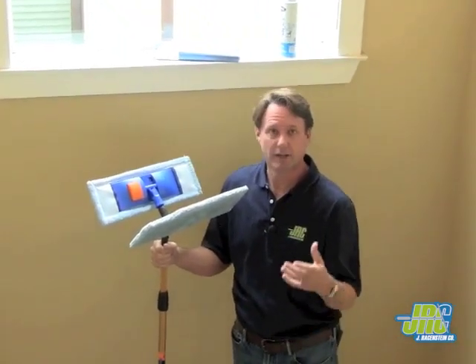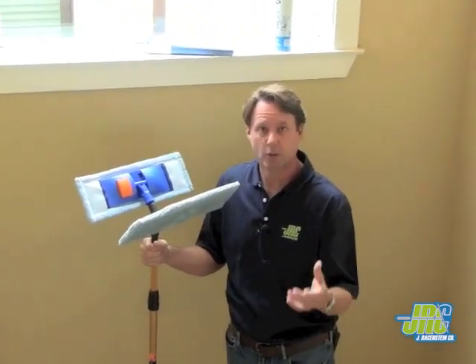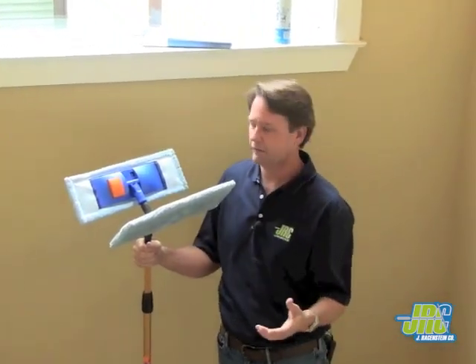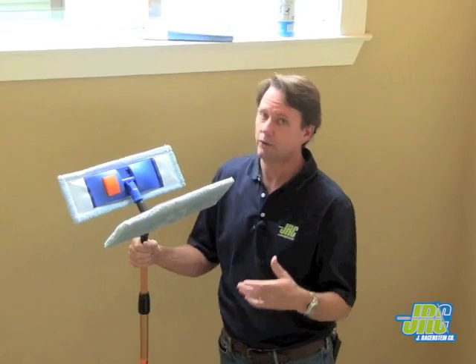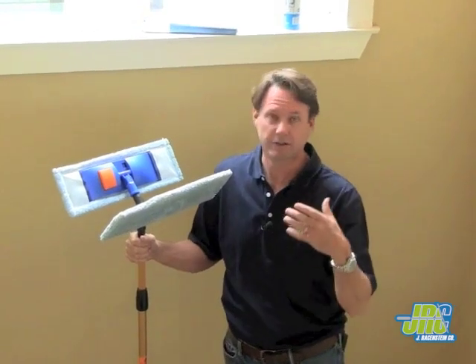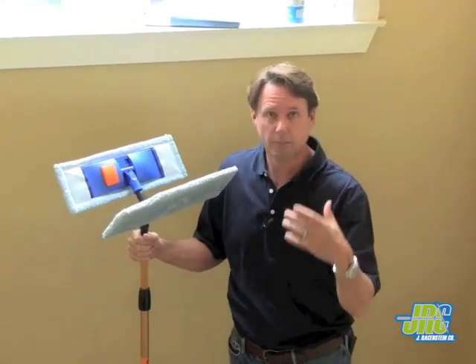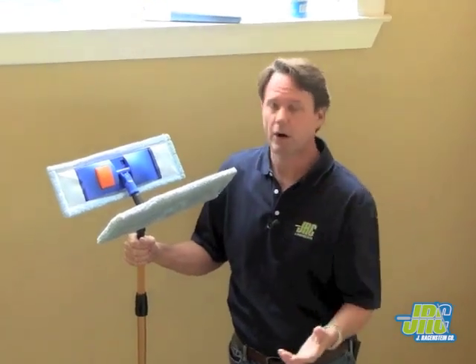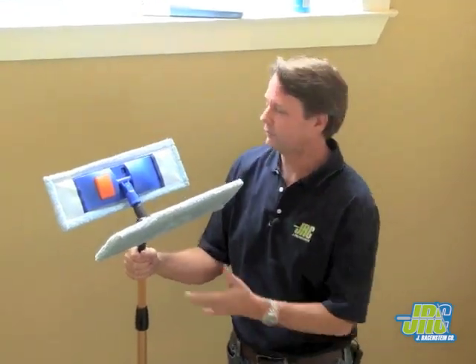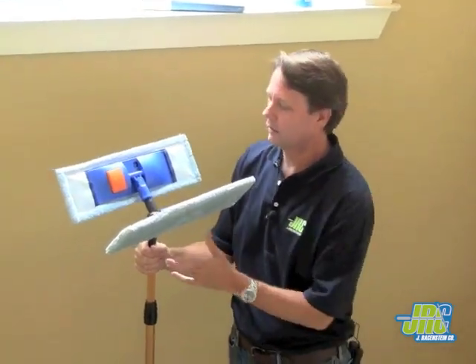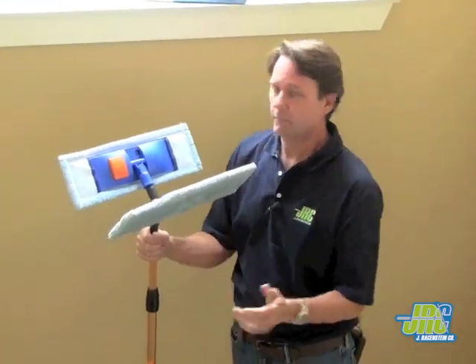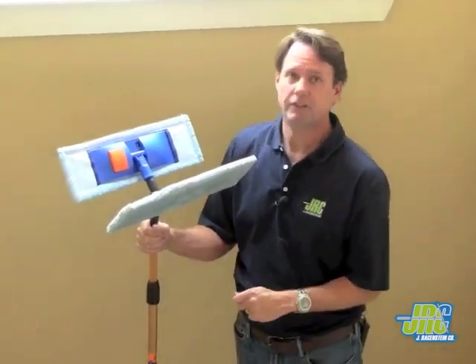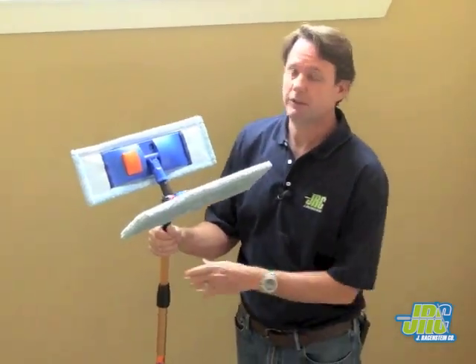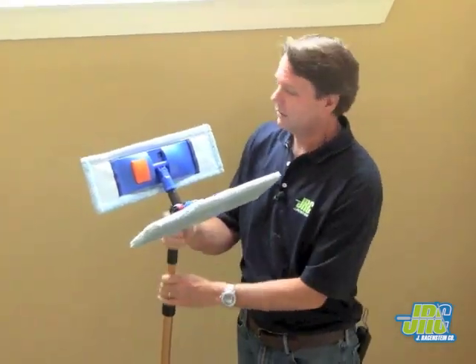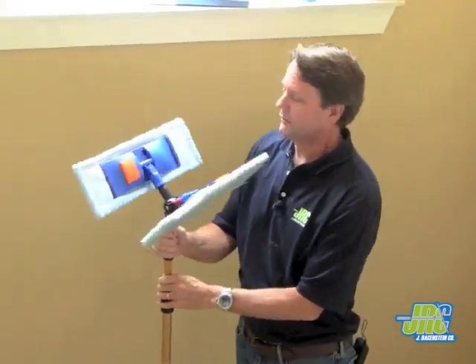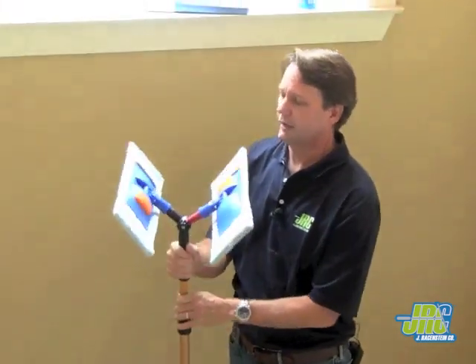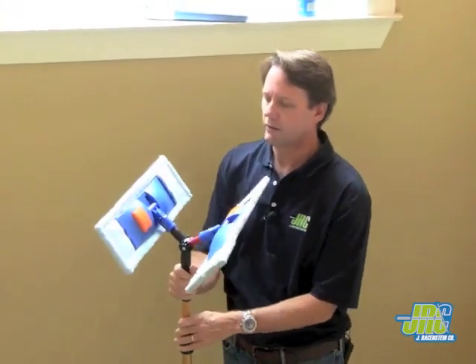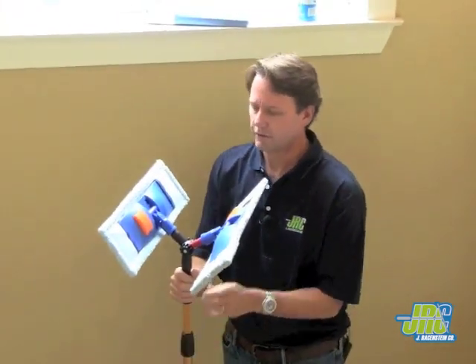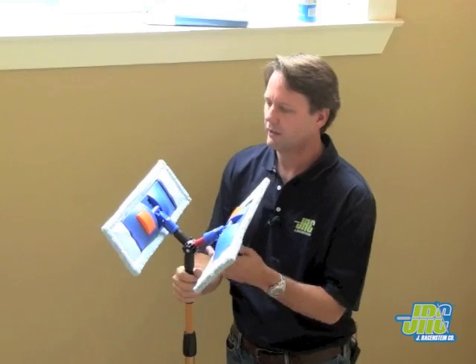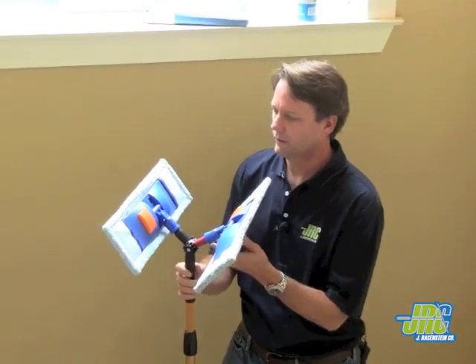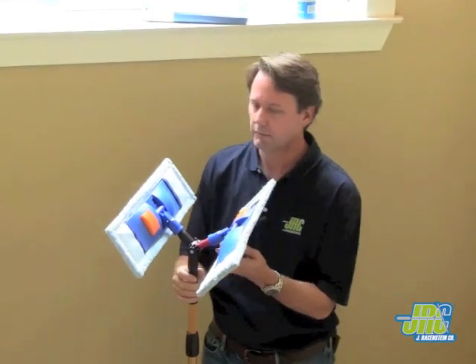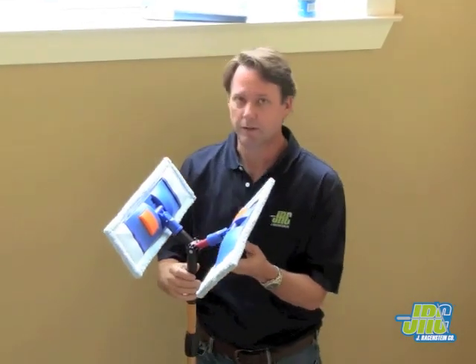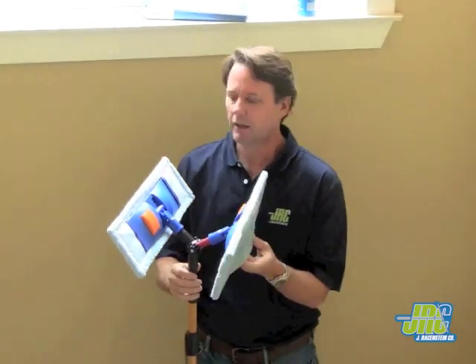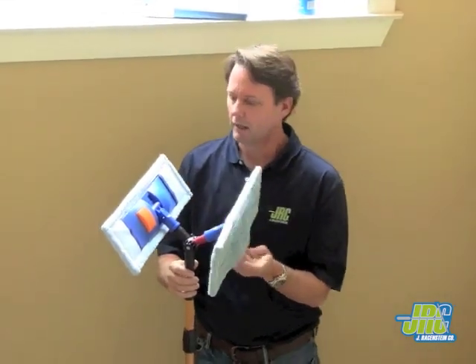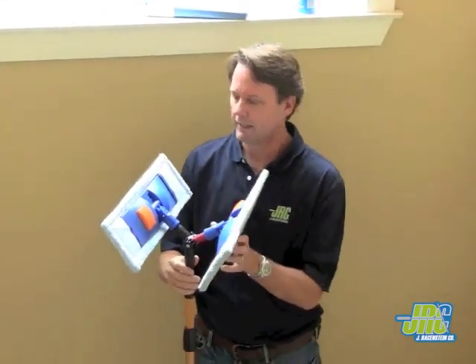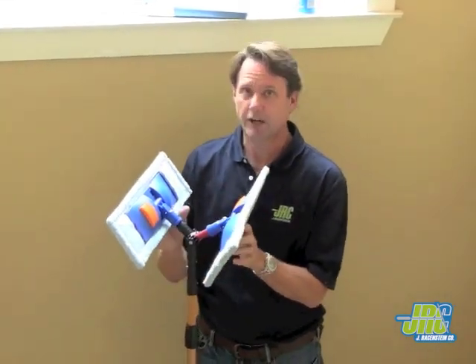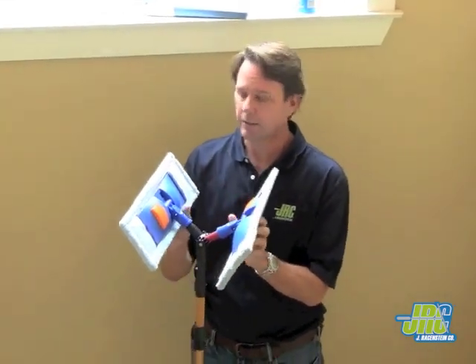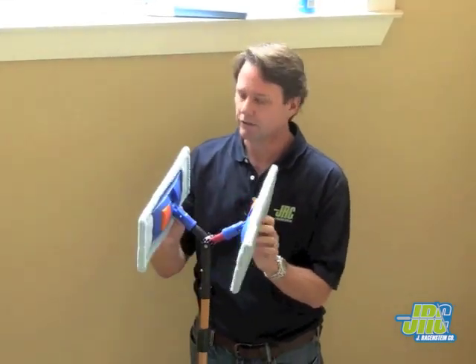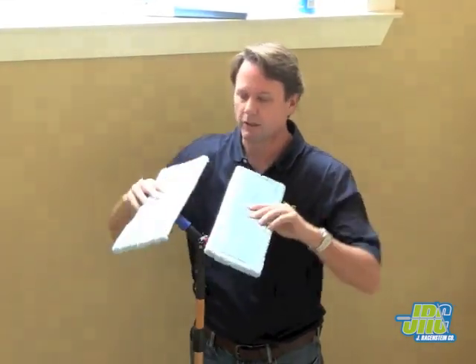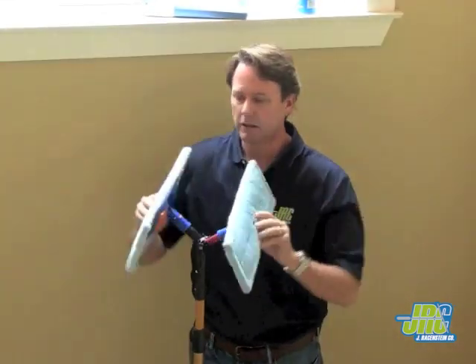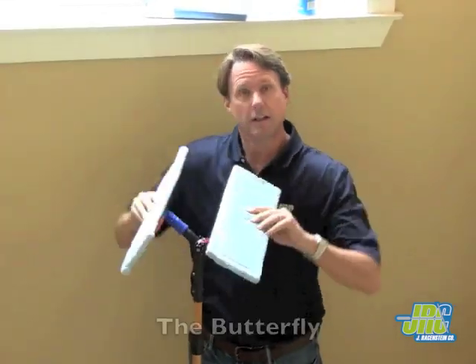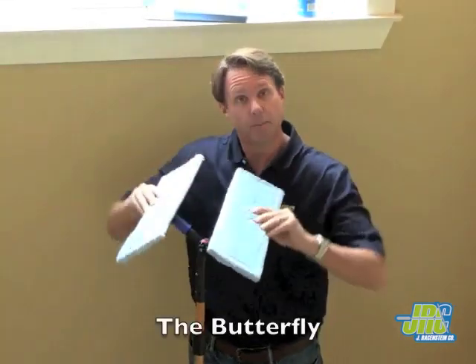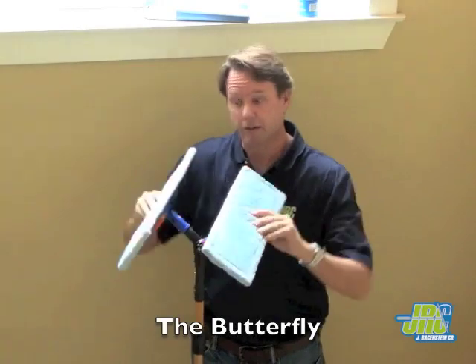Do you have an indoor water-fed pole that doesn't put water on the floor? Basically, we don't. What we do have, though, is this device that we have come up with, made out of Ettore components, that we call the Butterfly.